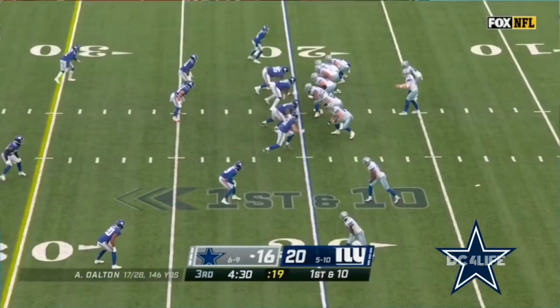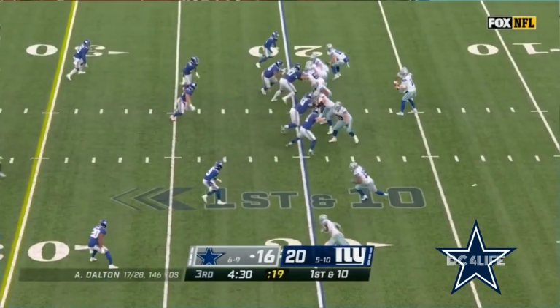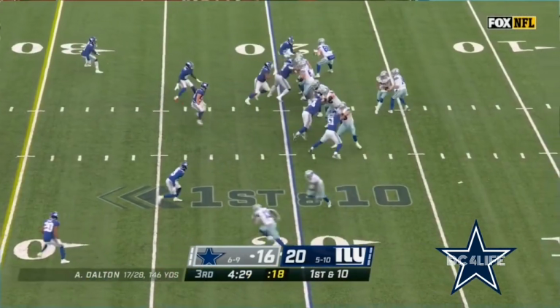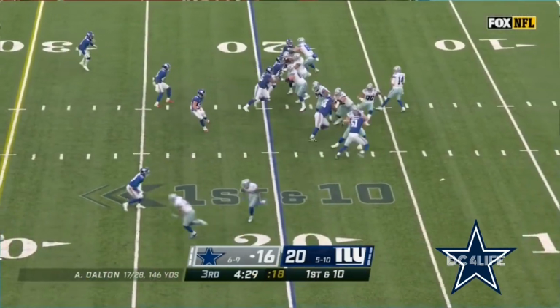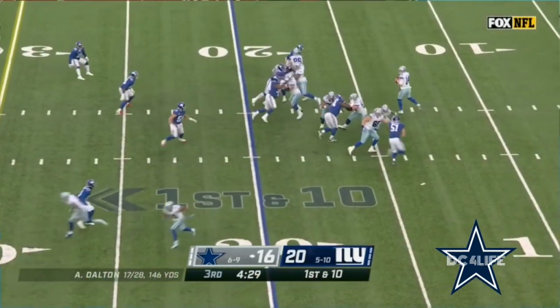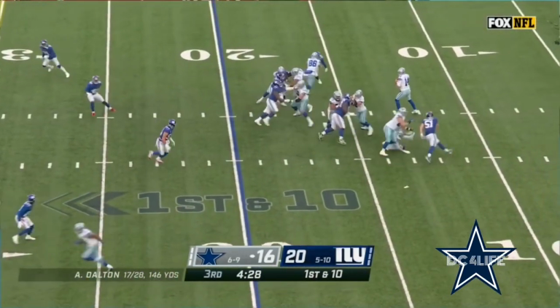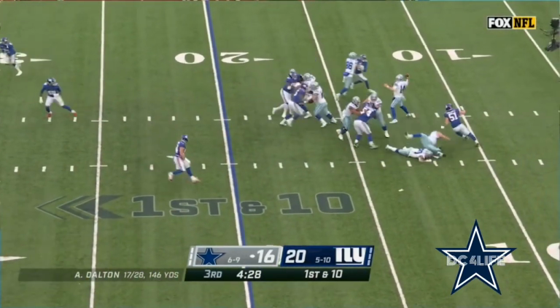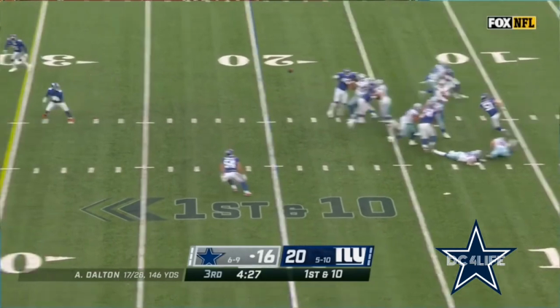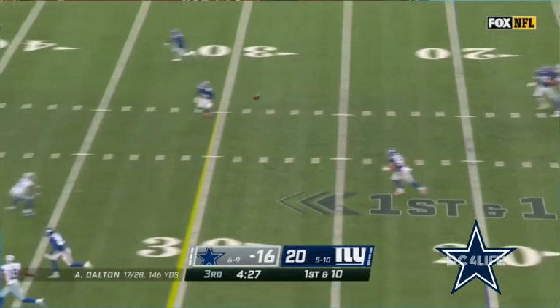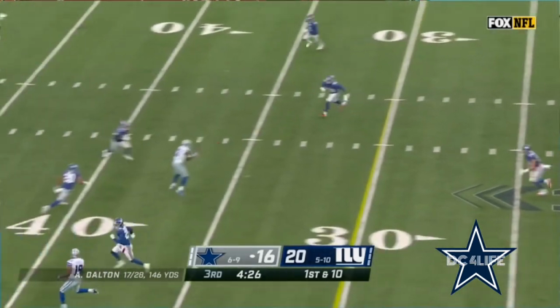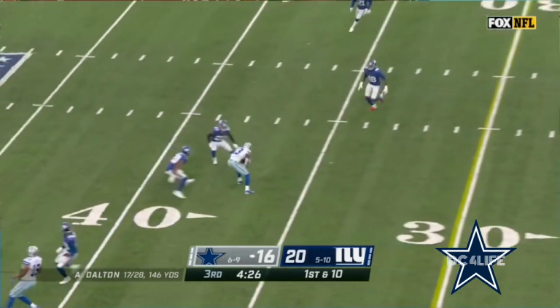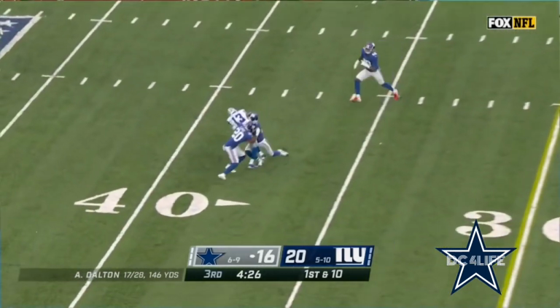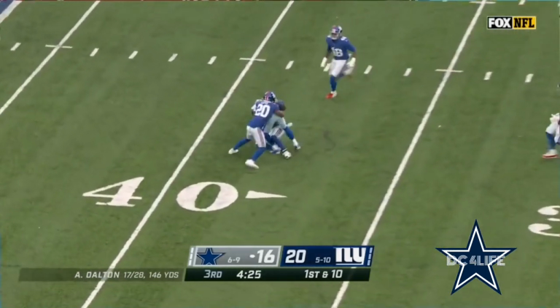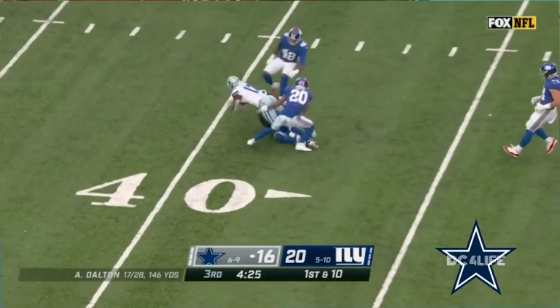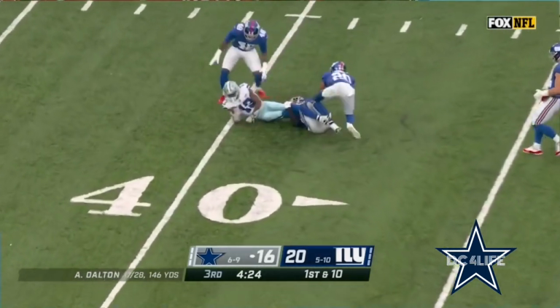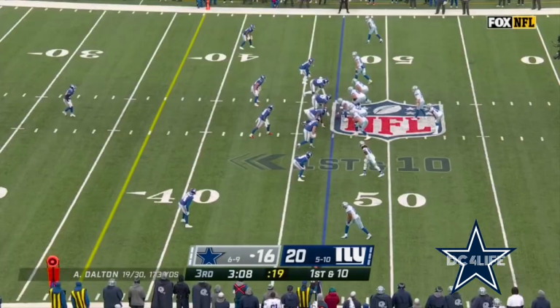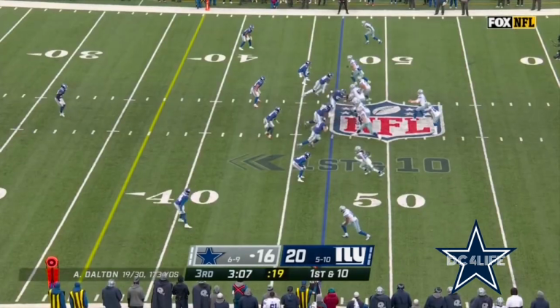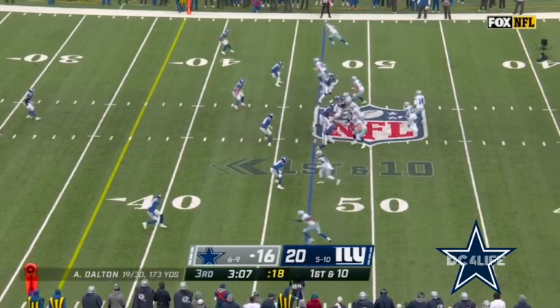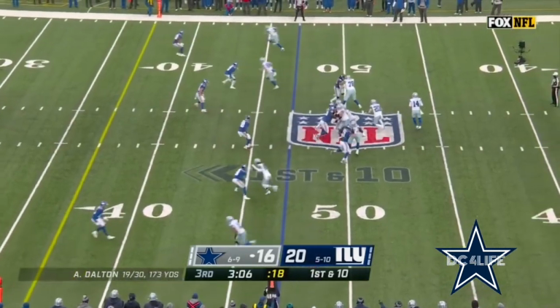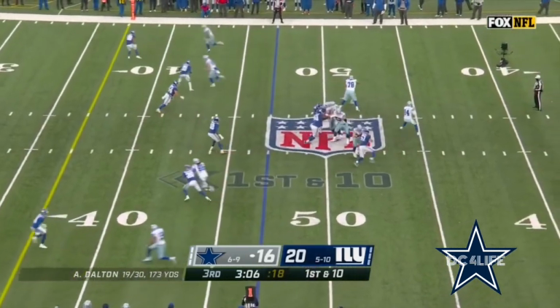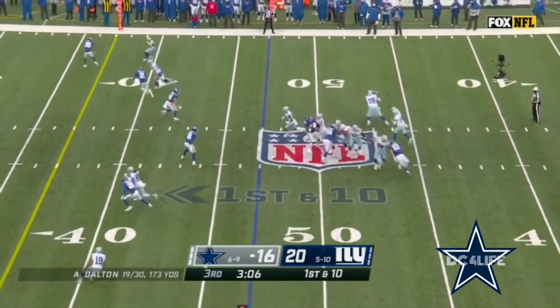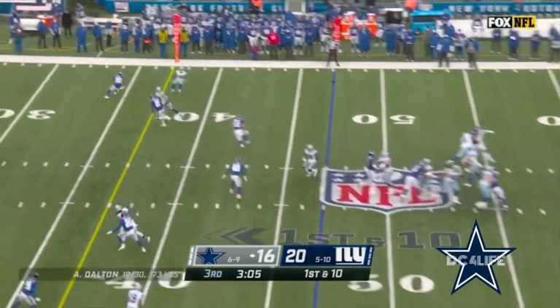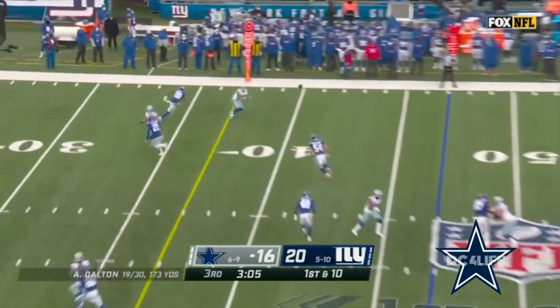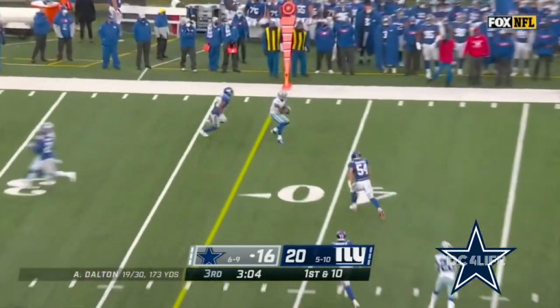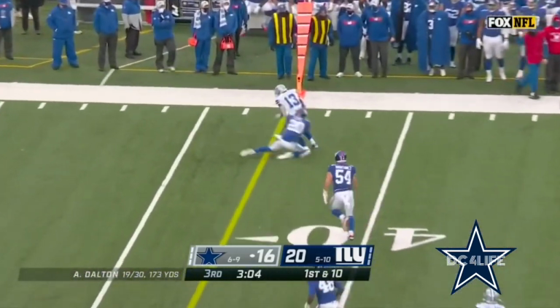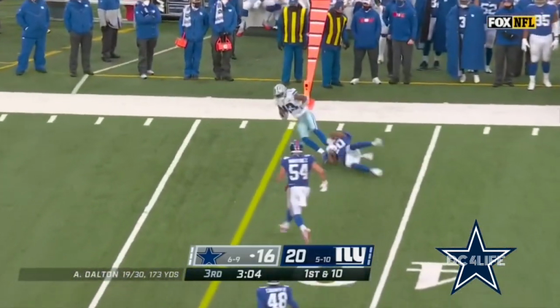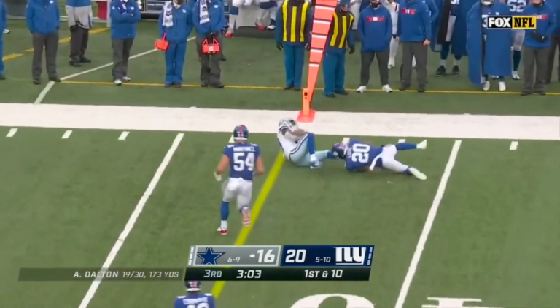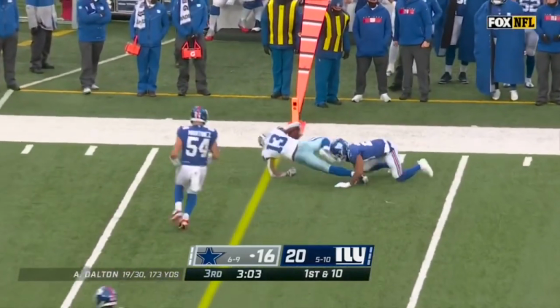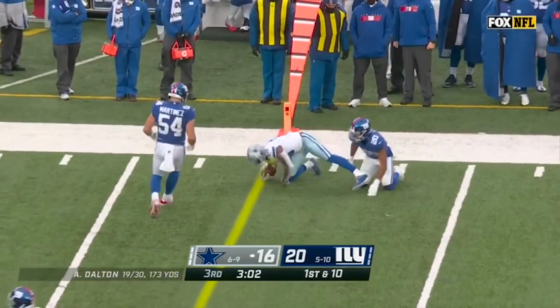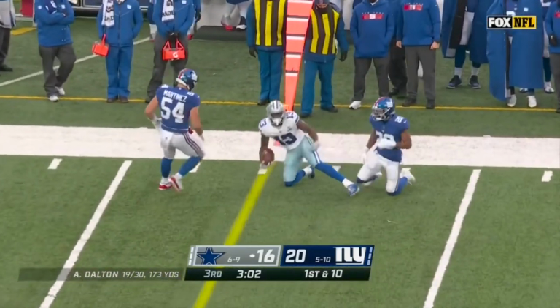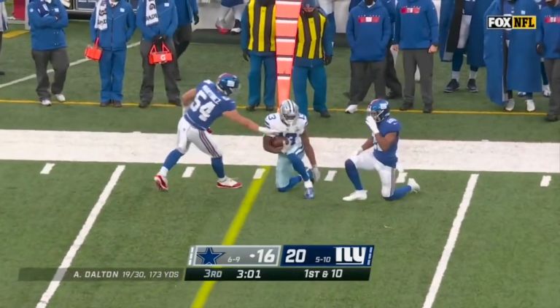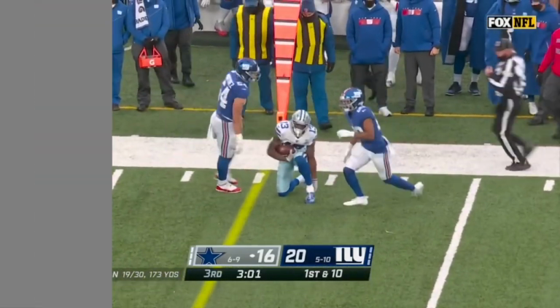At the end of the half, now they're down by four. Pass to an open Gallup. Dalton eight for ten this half after a rough first half — make it nine for eleven.